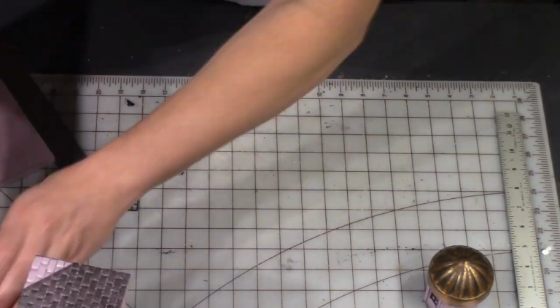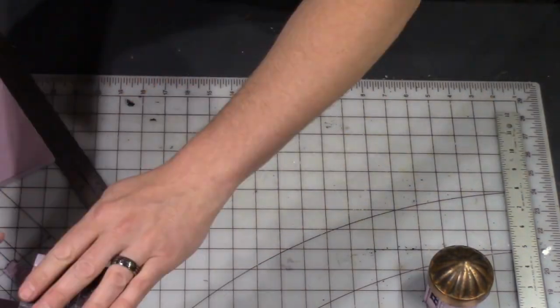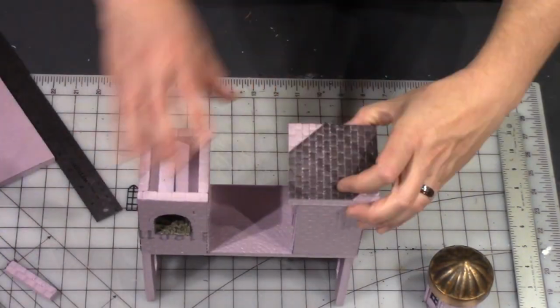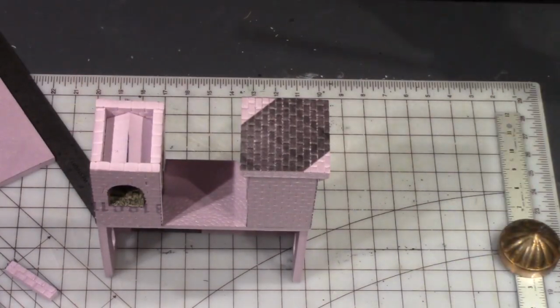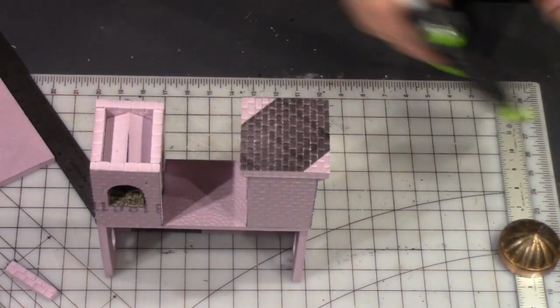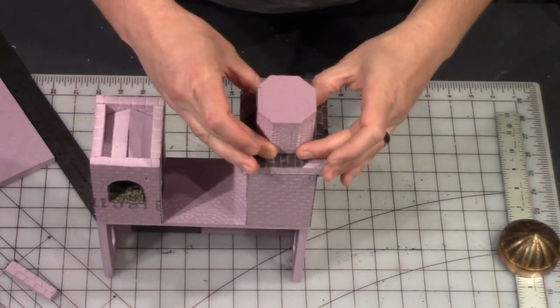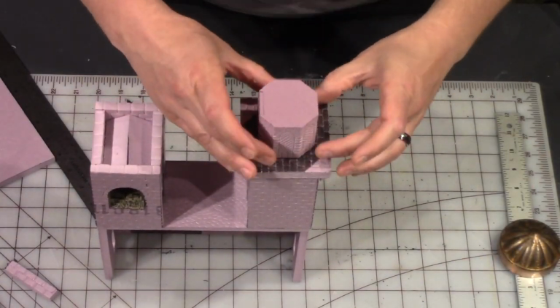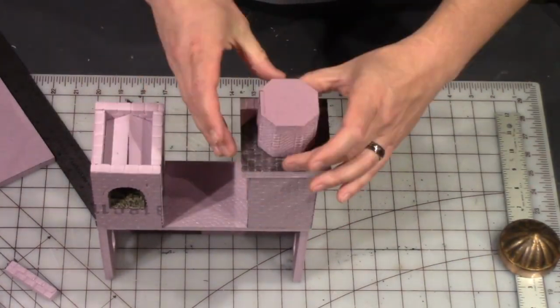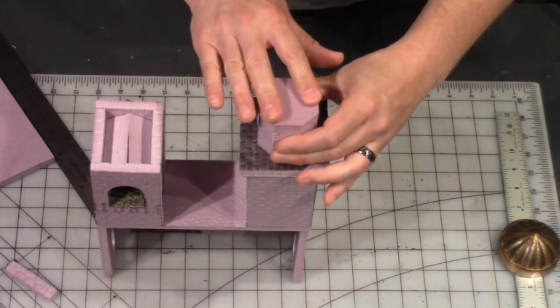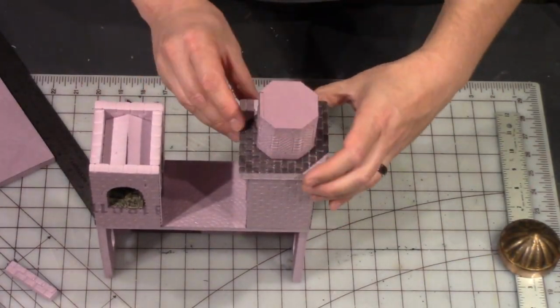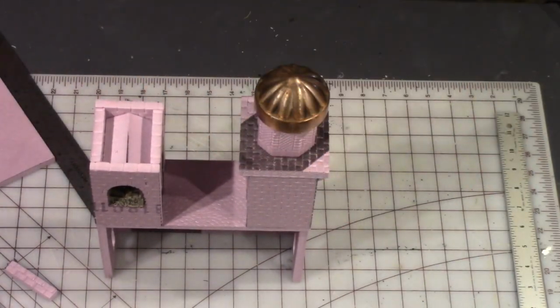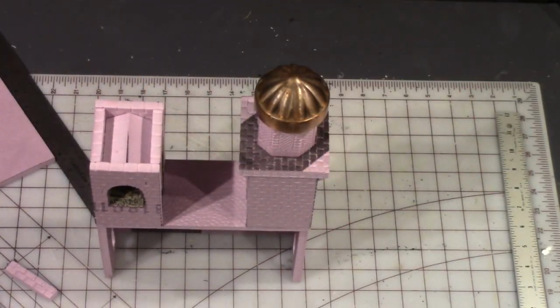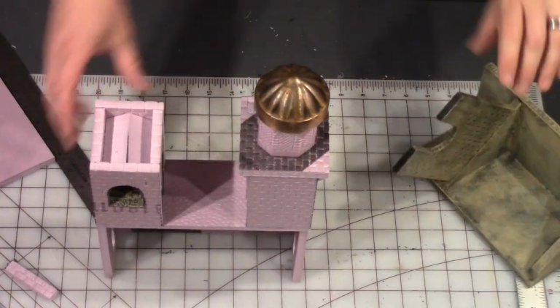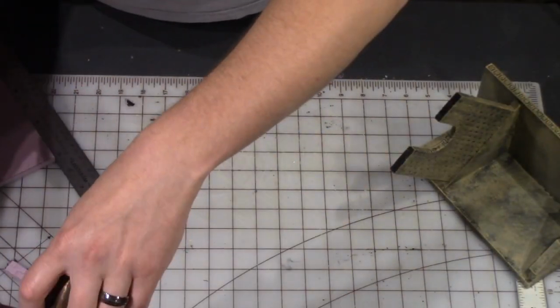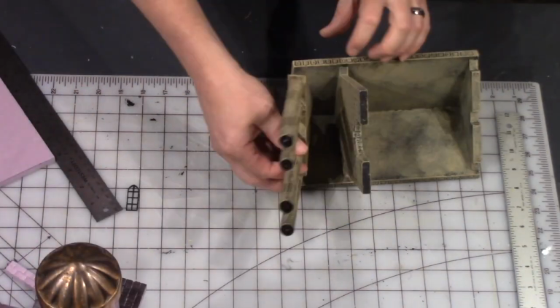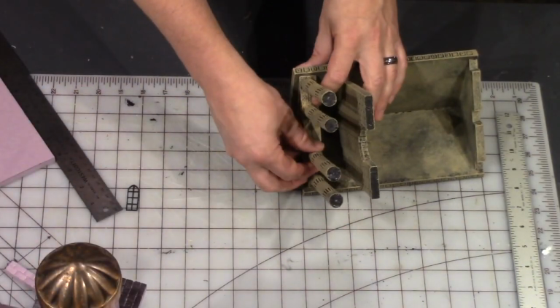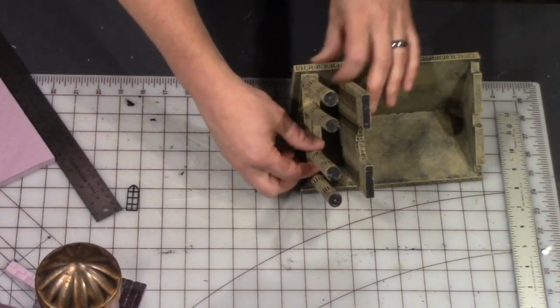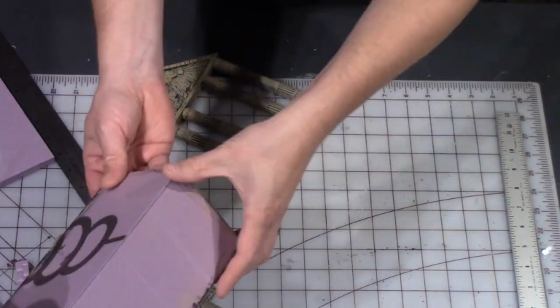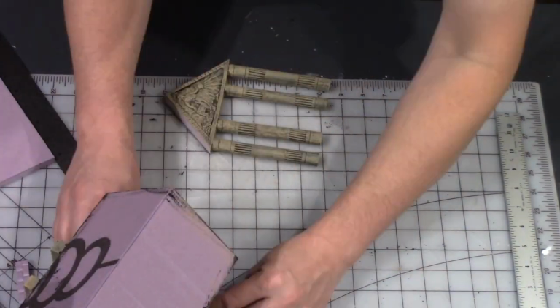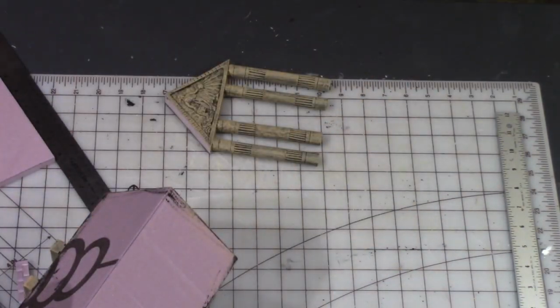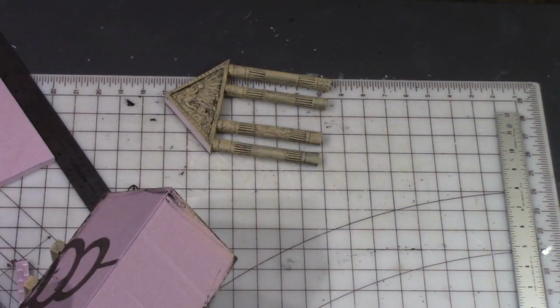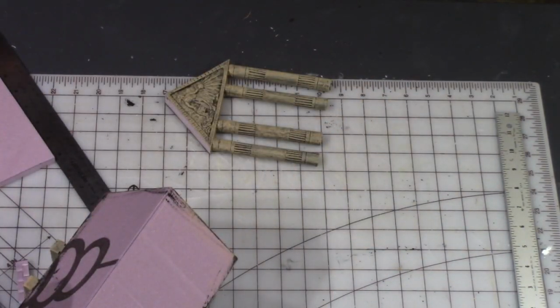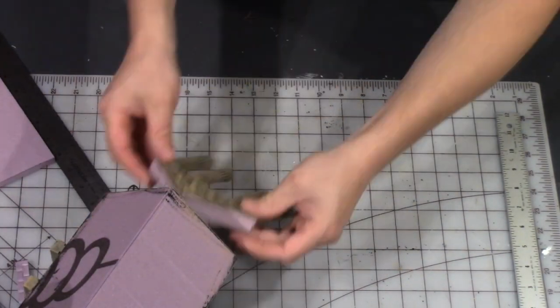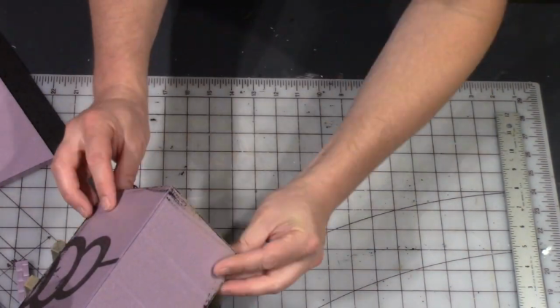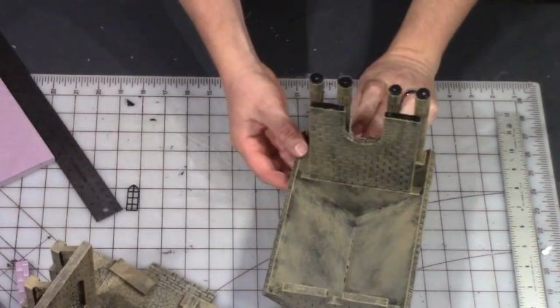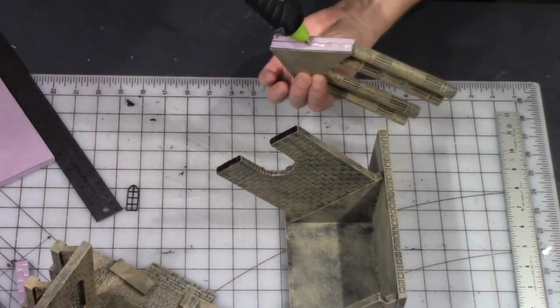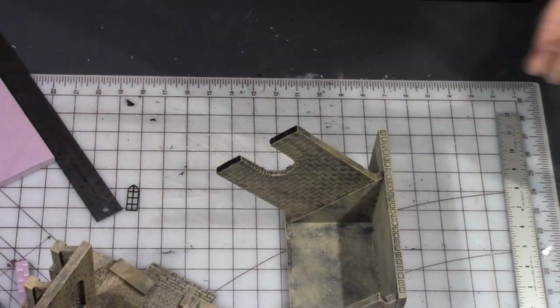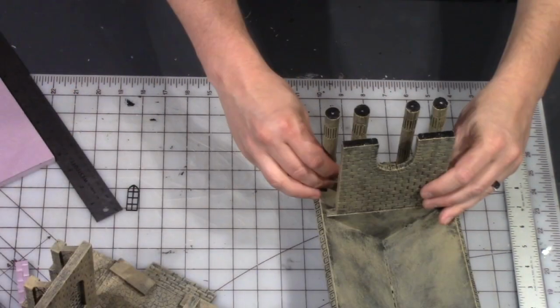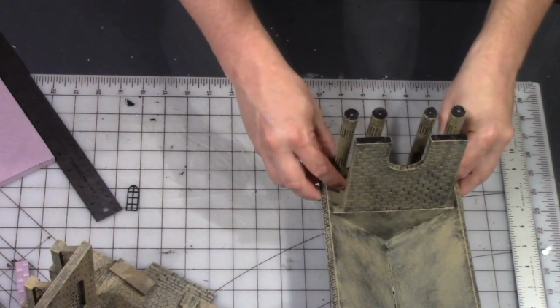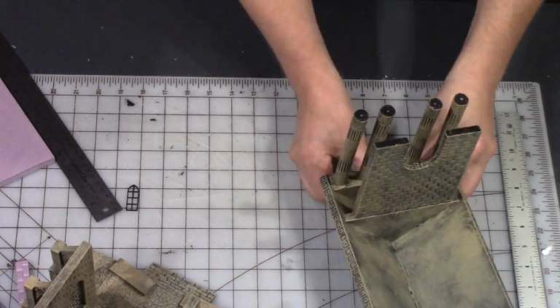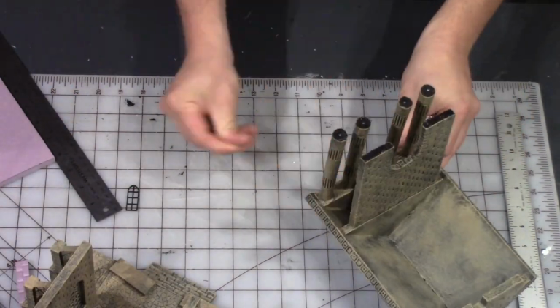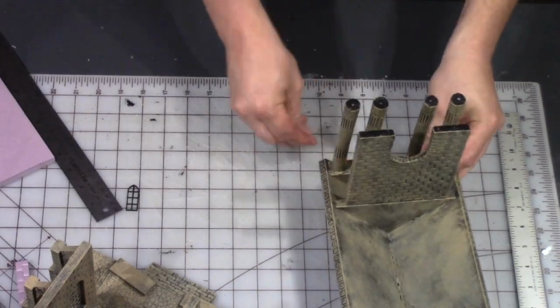Then gluing that on top of the tower. Gluing the octagon shape on top of the tower. And gluing the columns into place.